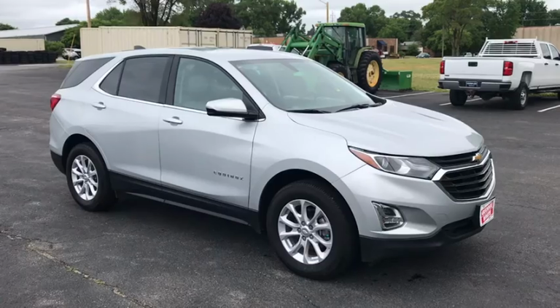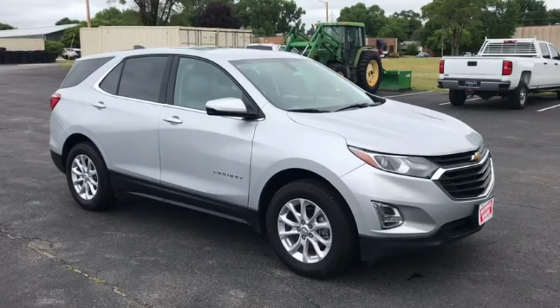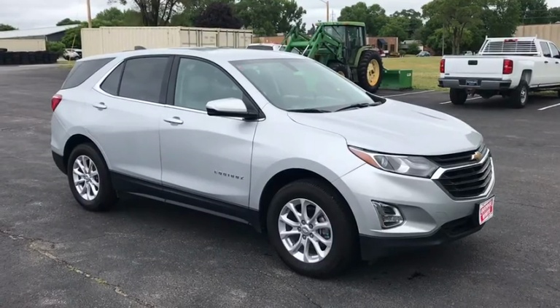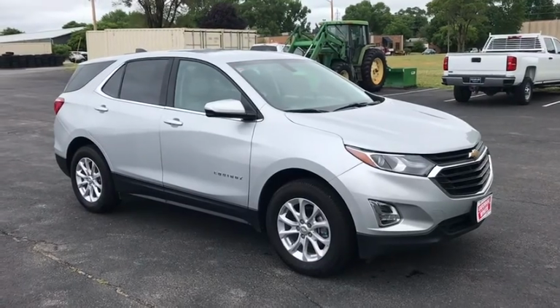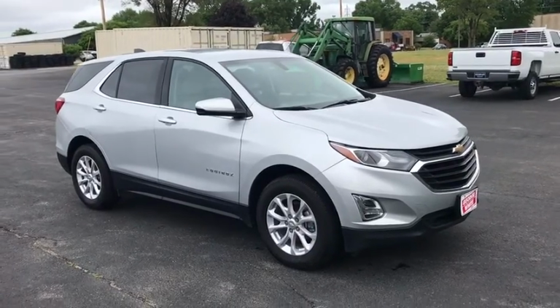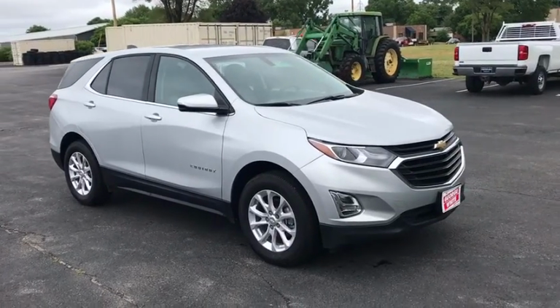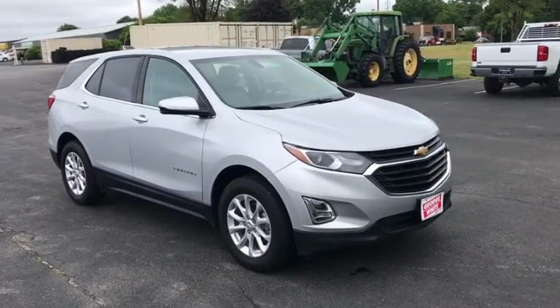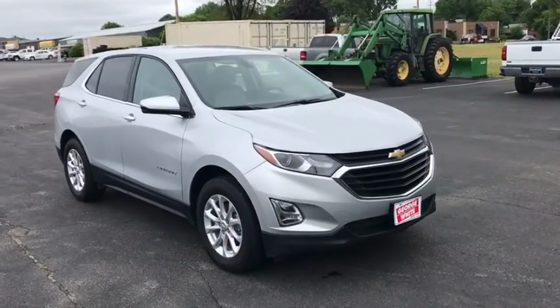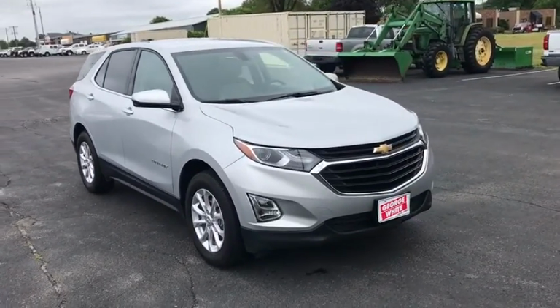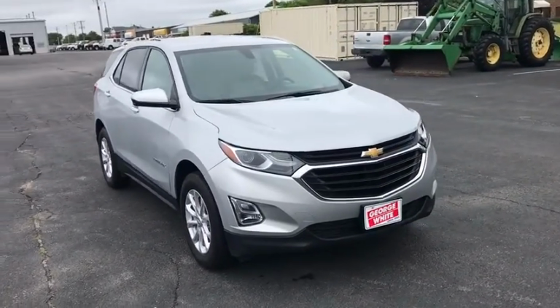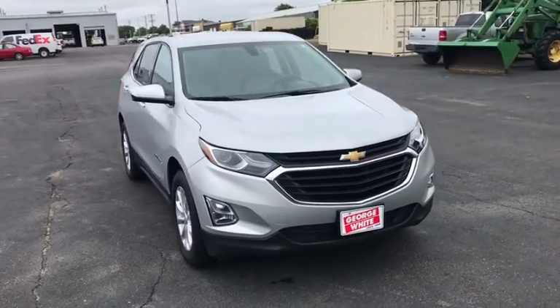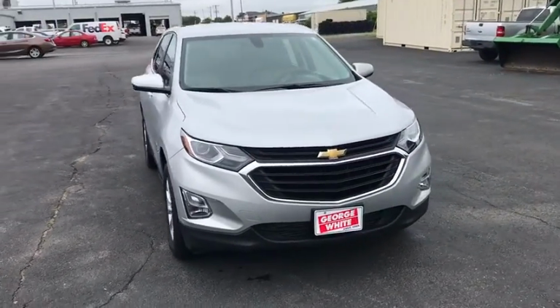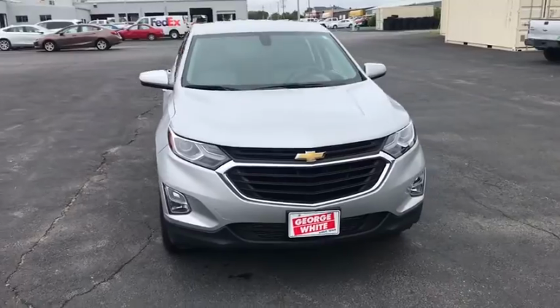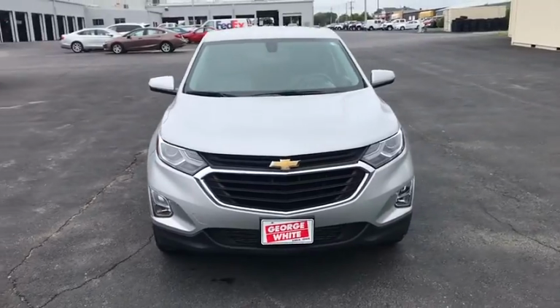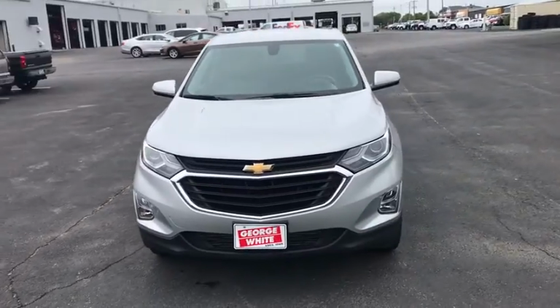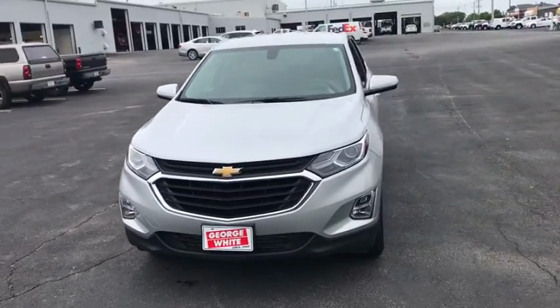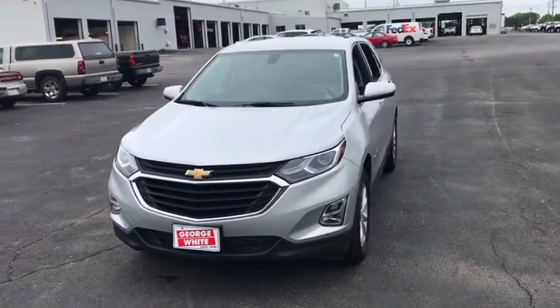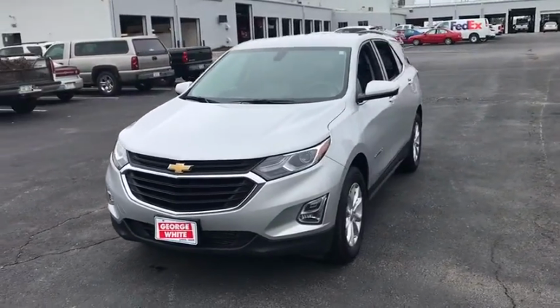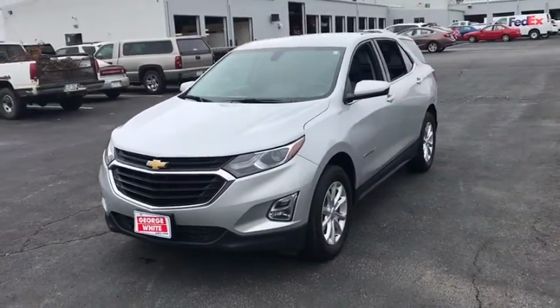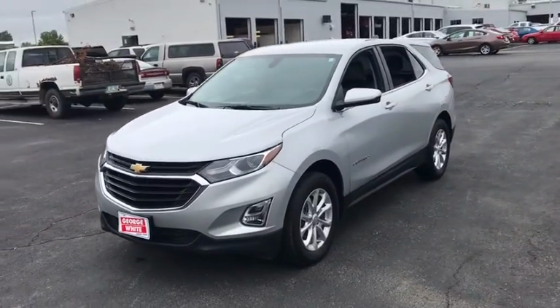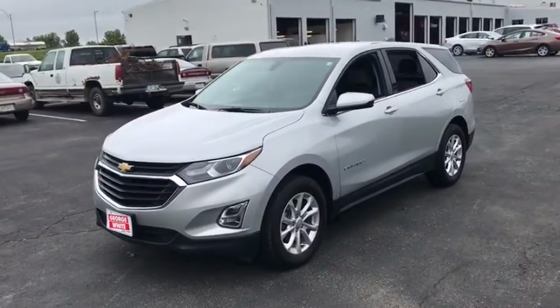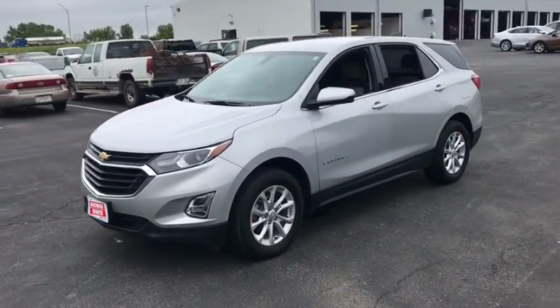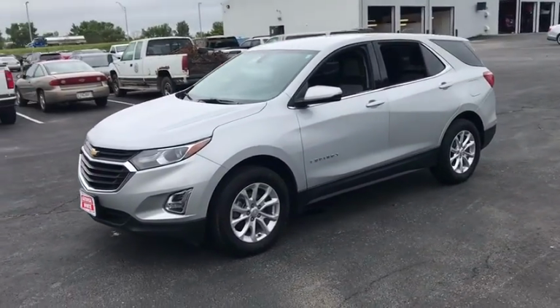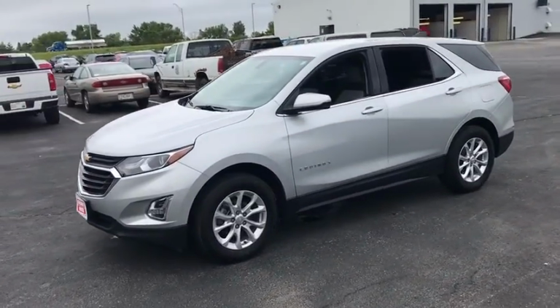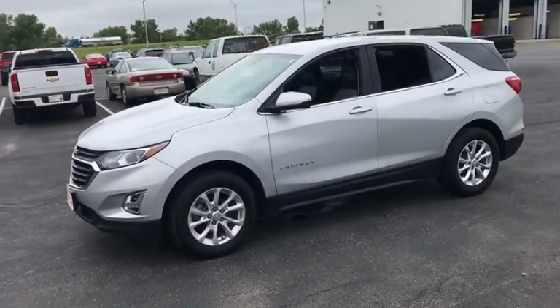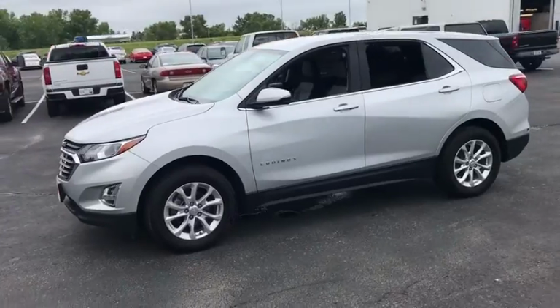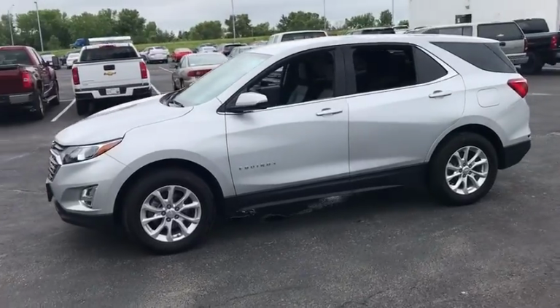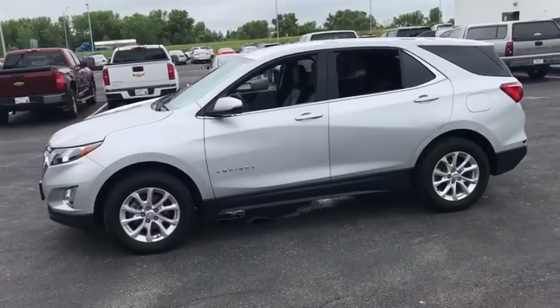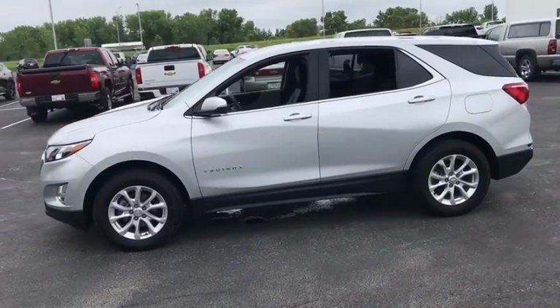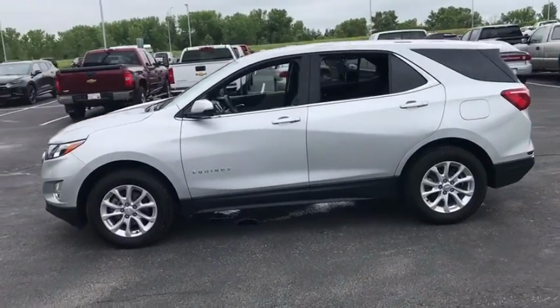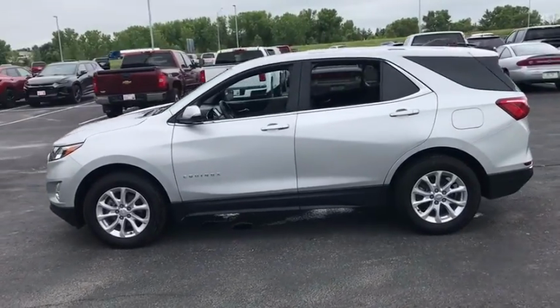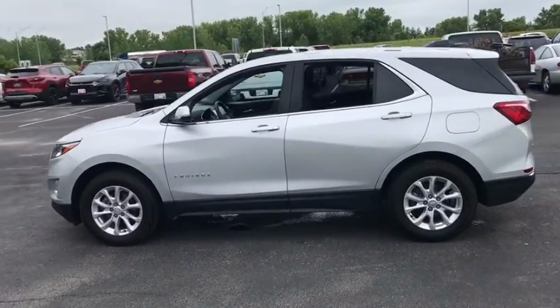Take a ride in the 2018 Chevrolet Equinox. Fuel efficiency, safety, and value equals the Chevy Equinox. This vehicle has less than 25,000 miles. Here are some of this vehicle's great options.